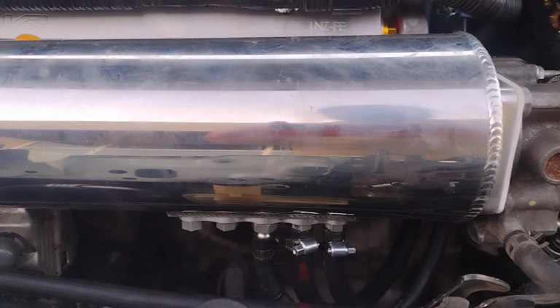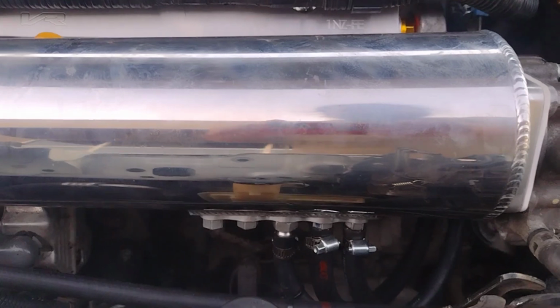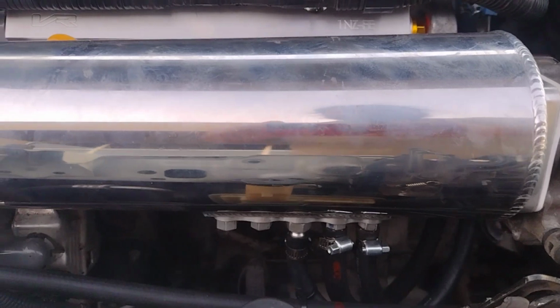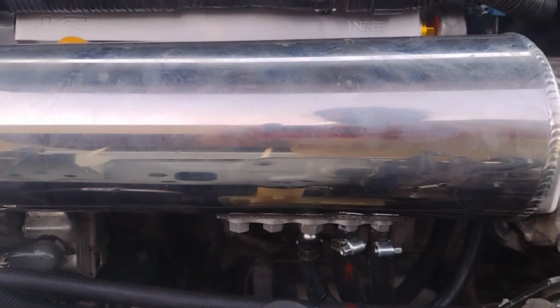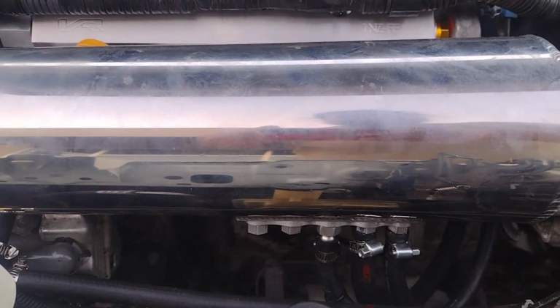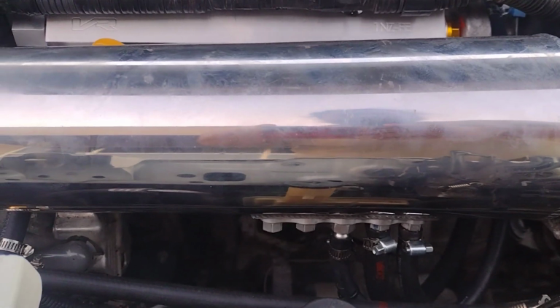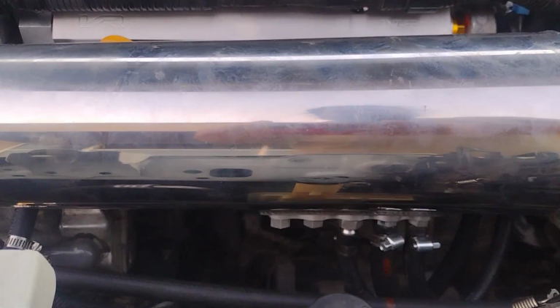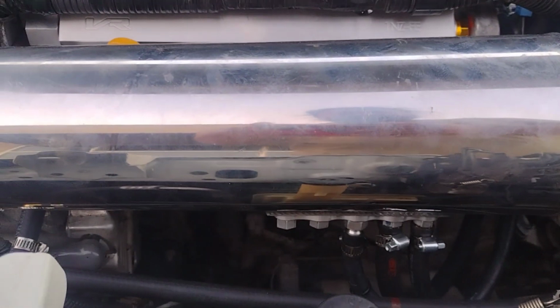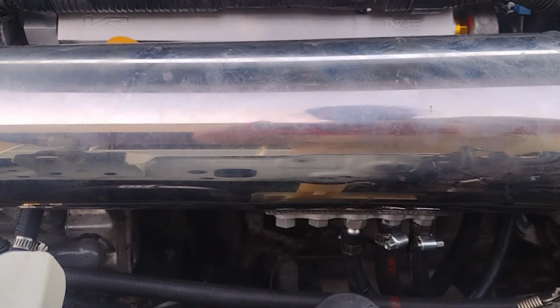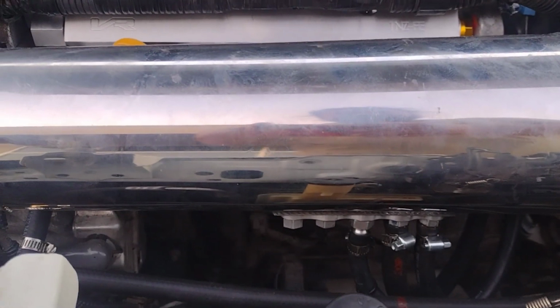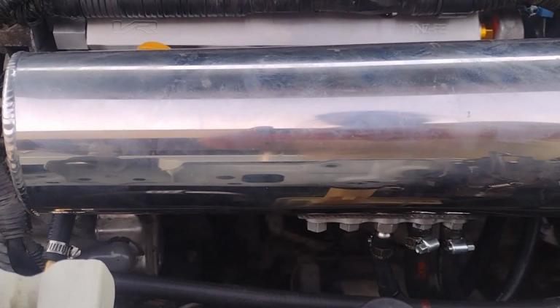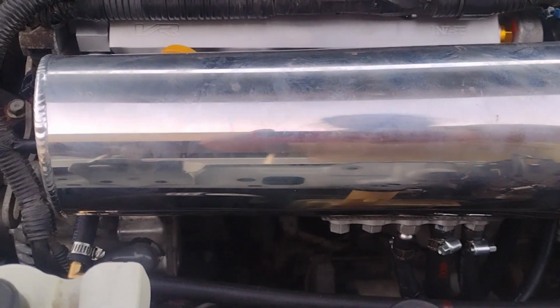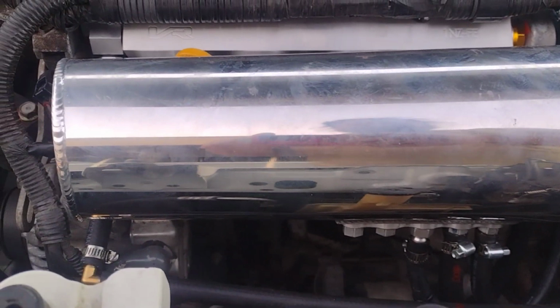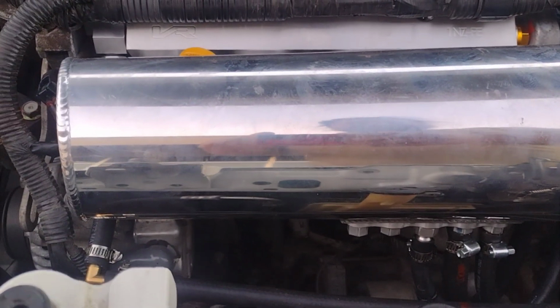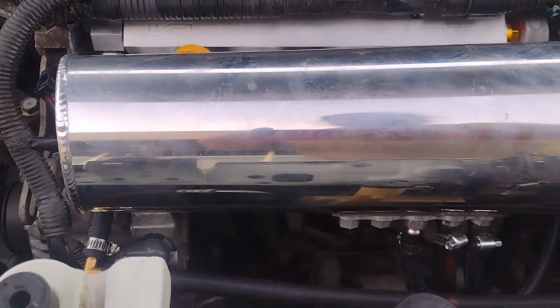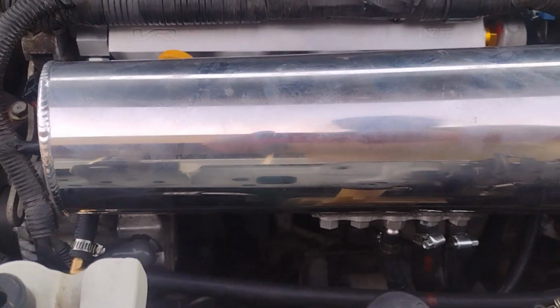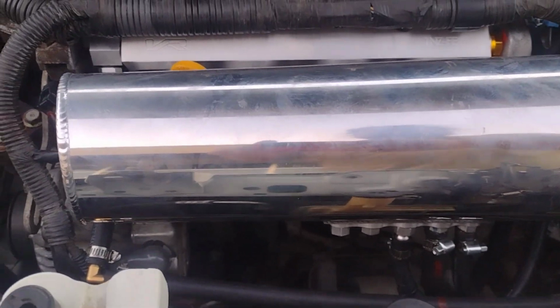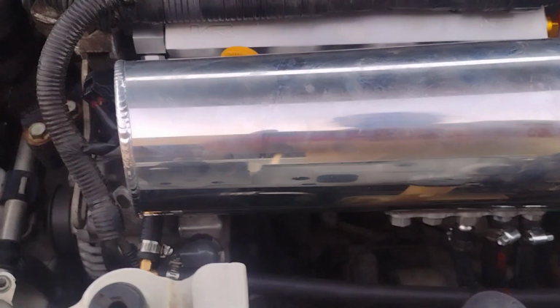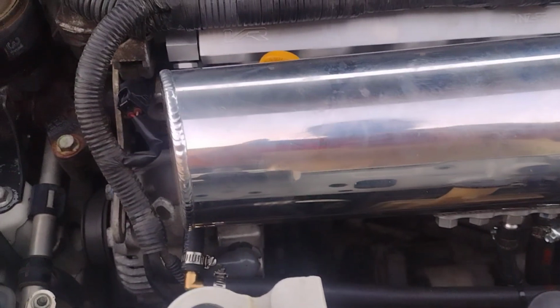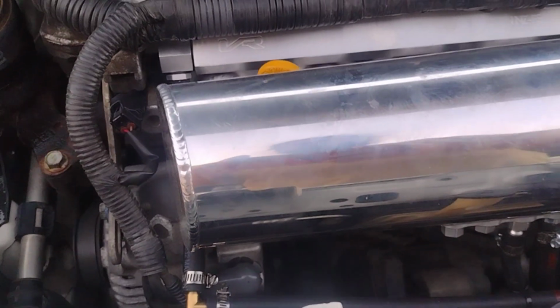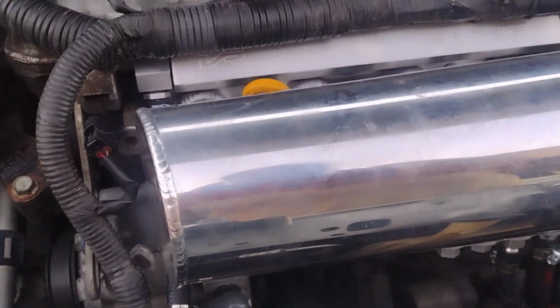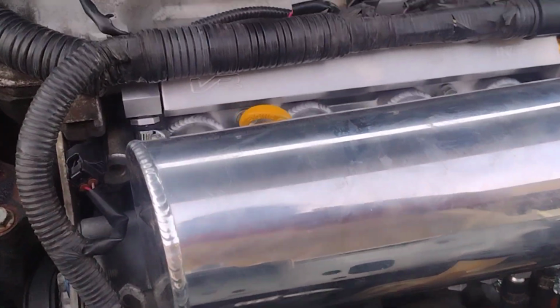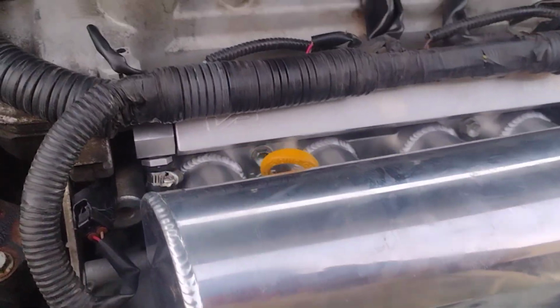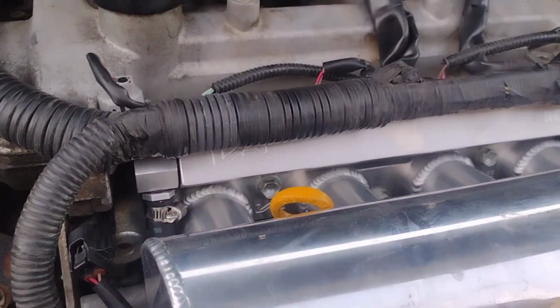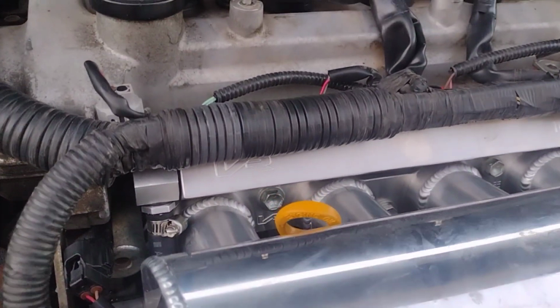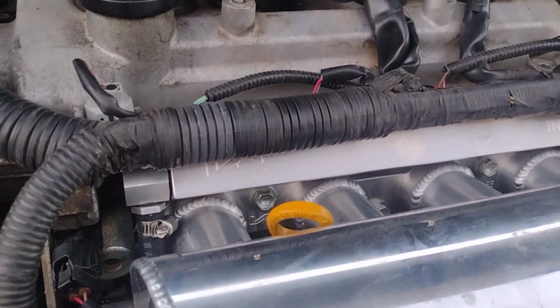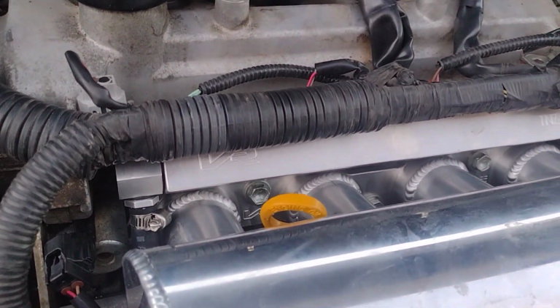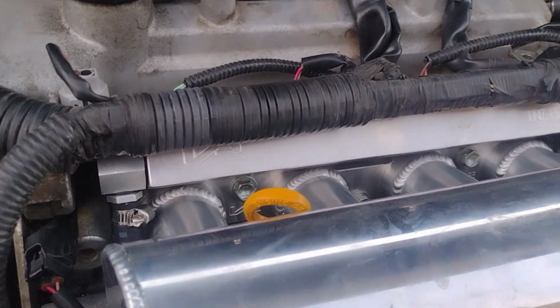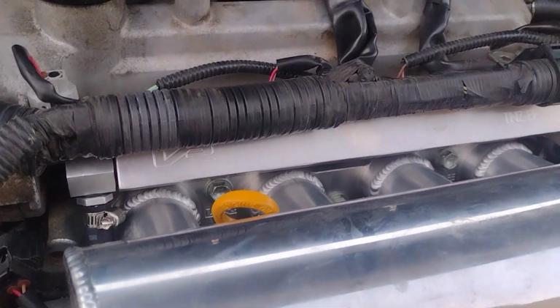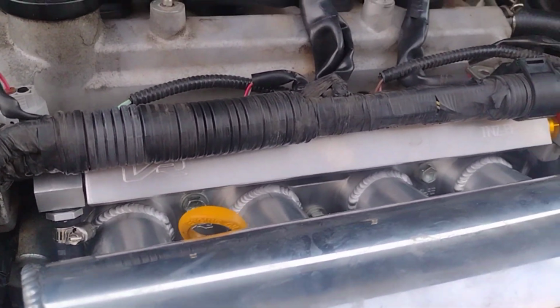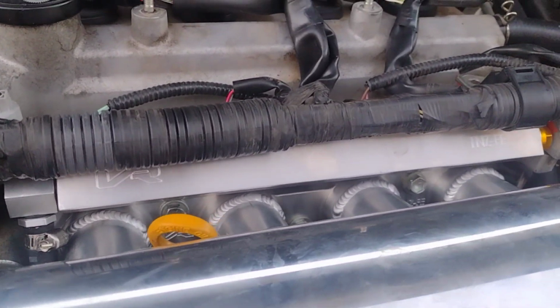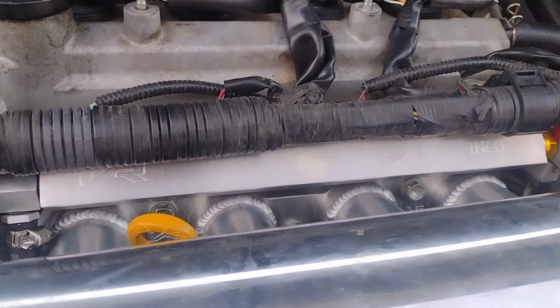Here is the intake manifold that we replaced. We got this off of Top Sound Performance on eBay, and it shipped from Malaysia really fast.